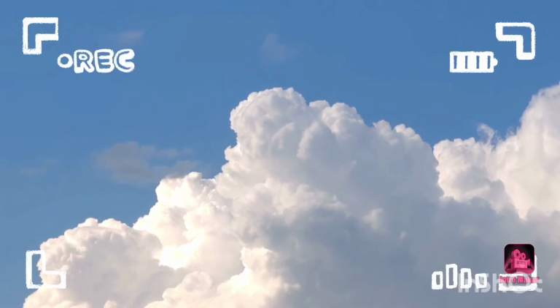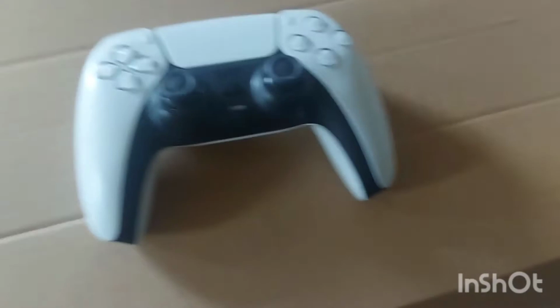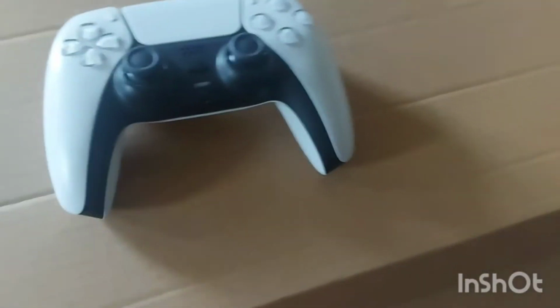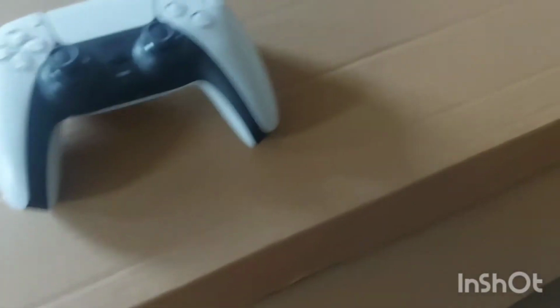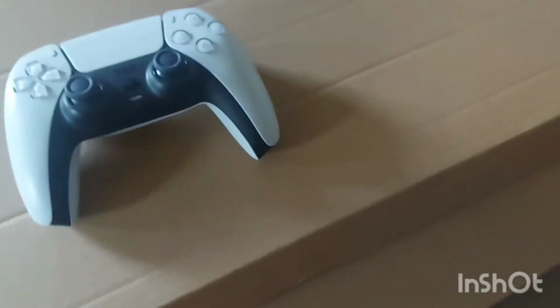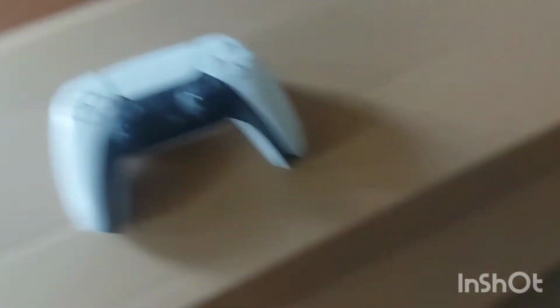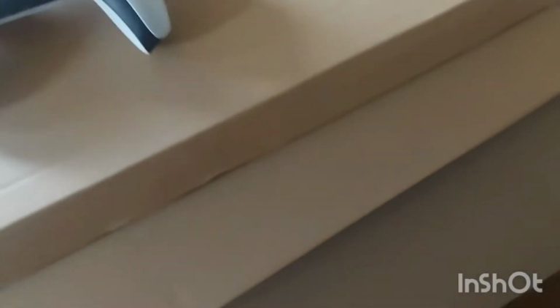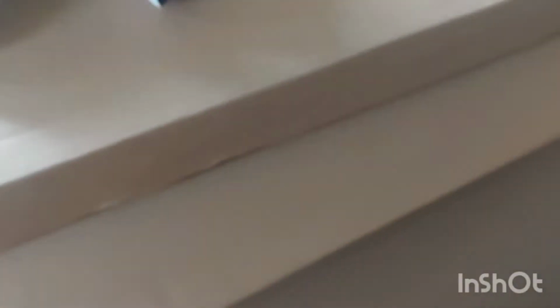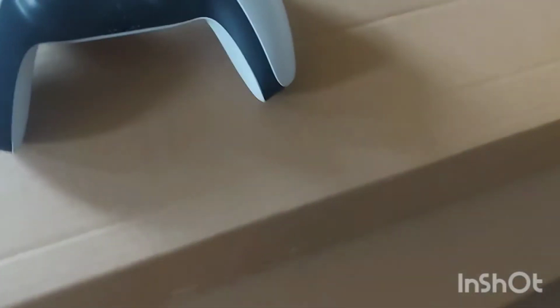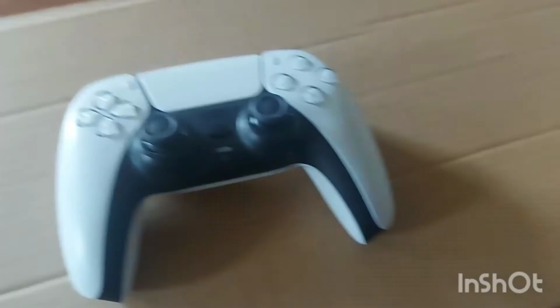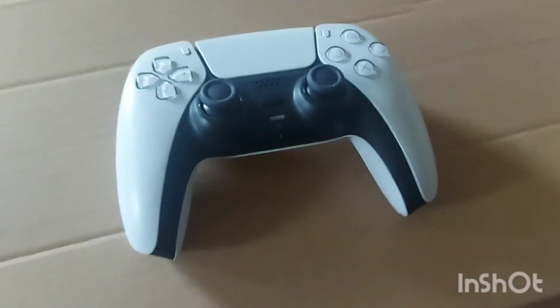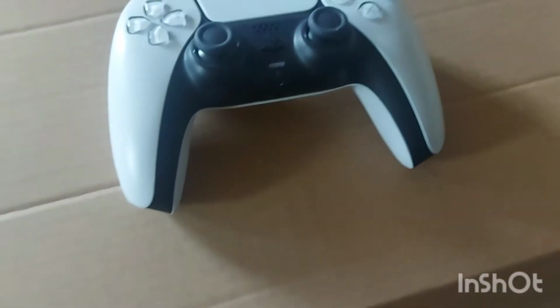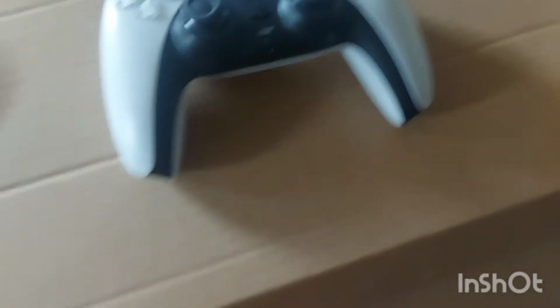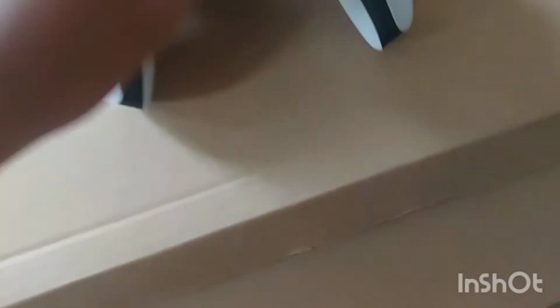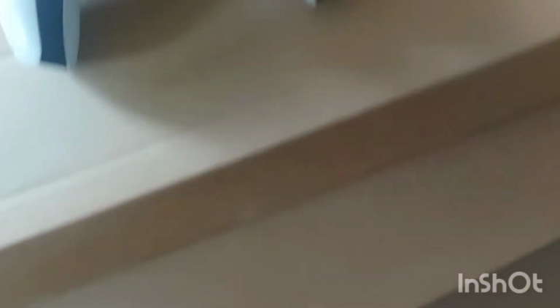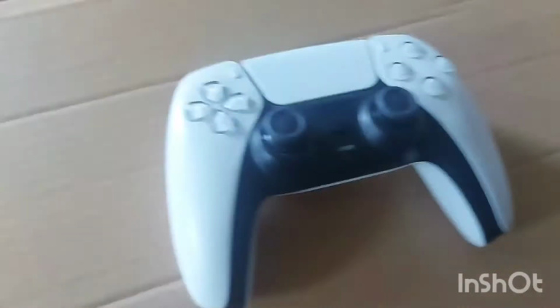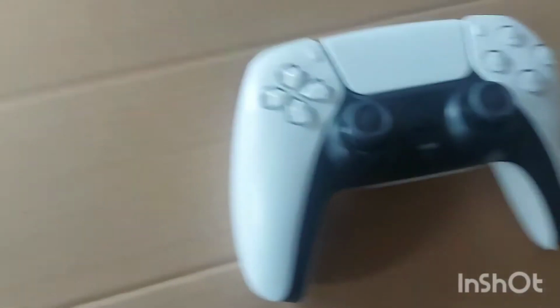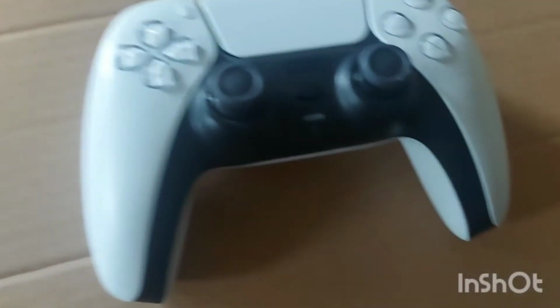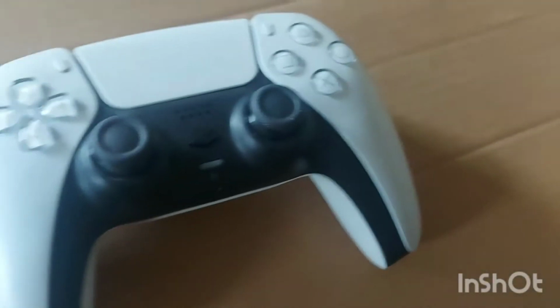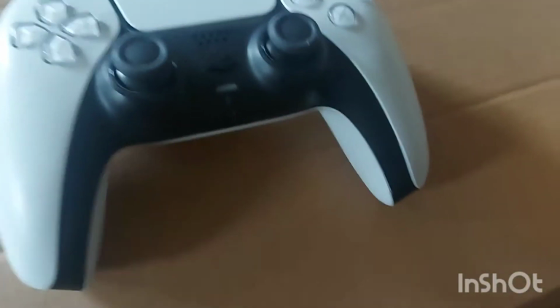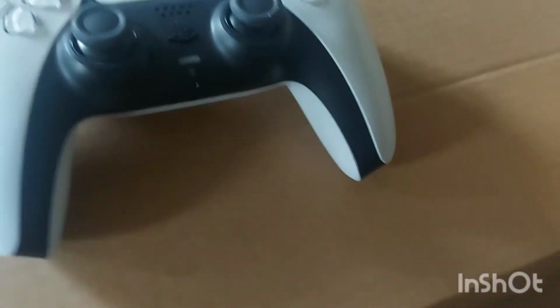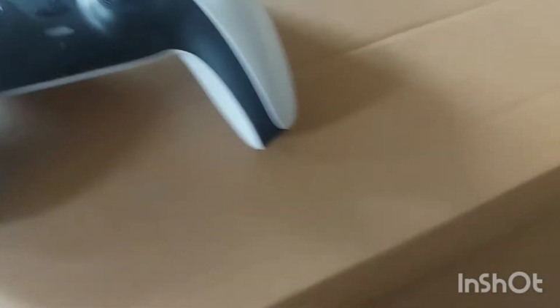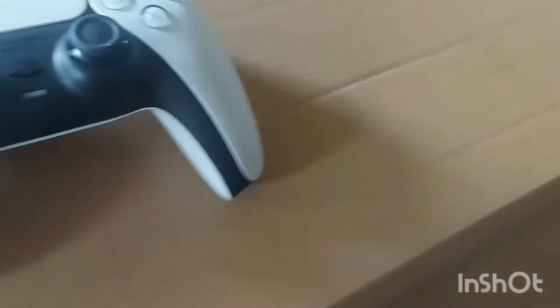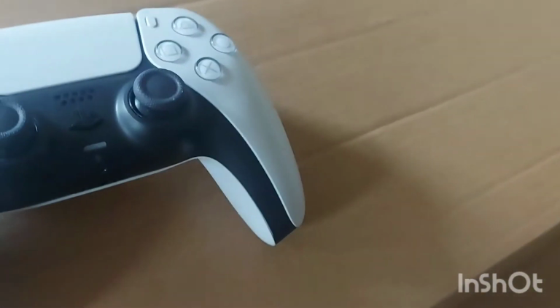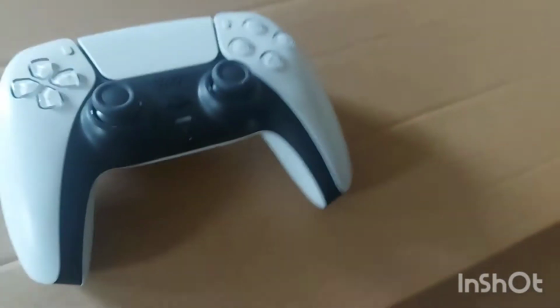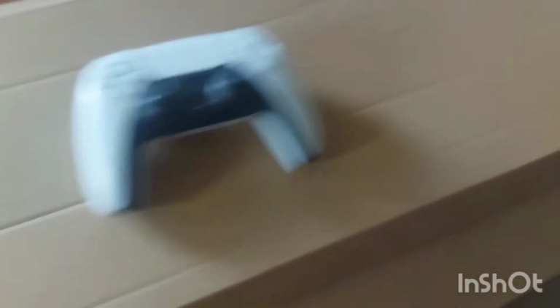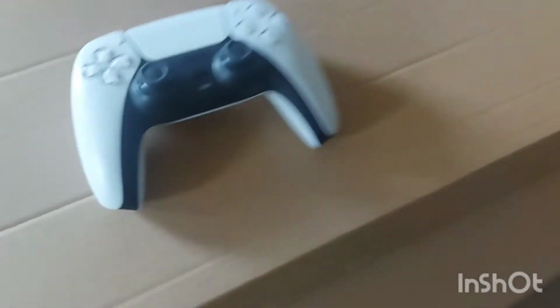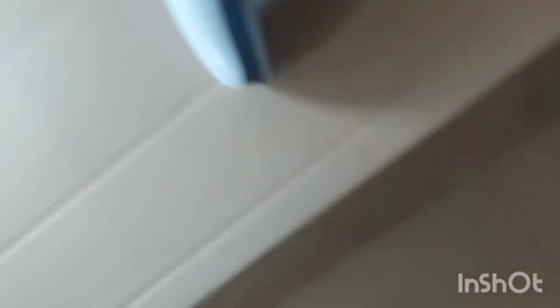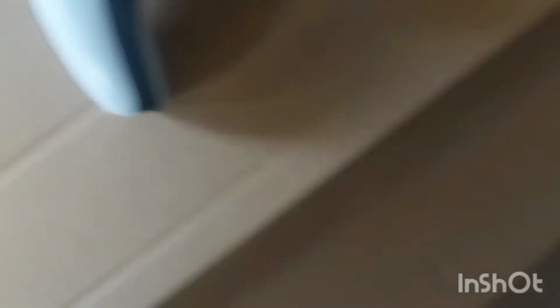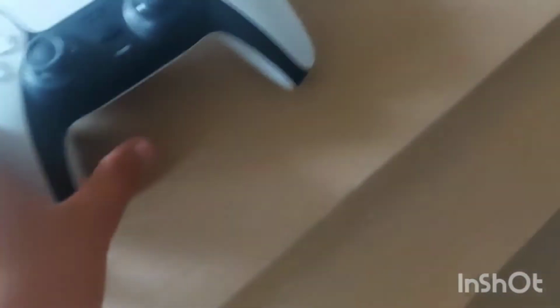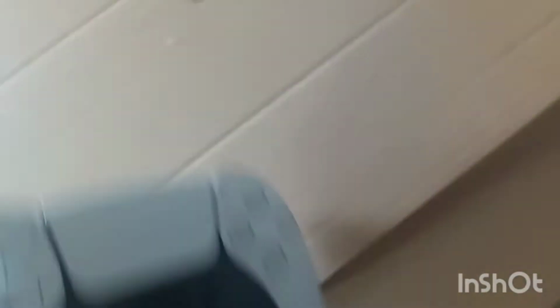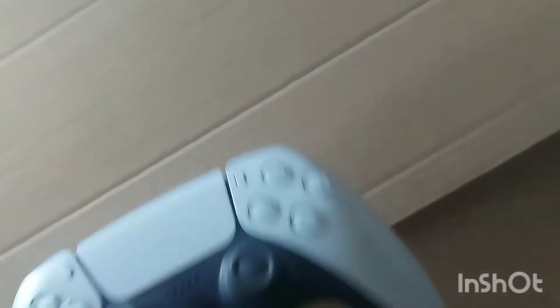It's BCTV. I know I haven't been uploading in a long time, but I'm uploading again today. We're doing our review of the PS5 controller. Let's make this short and sweet. Anyways, let's get straight into it.